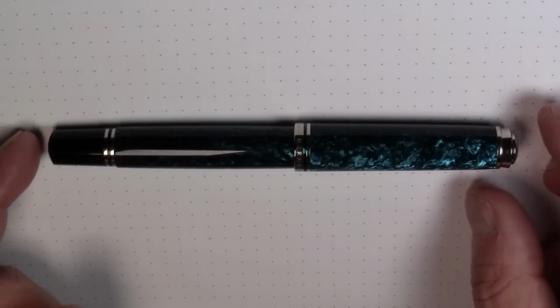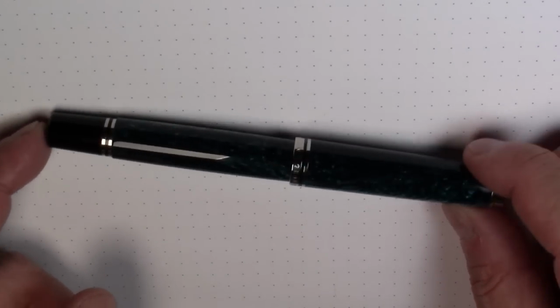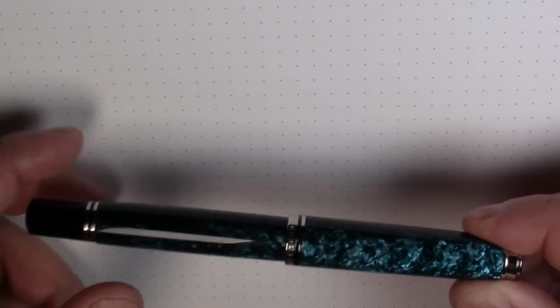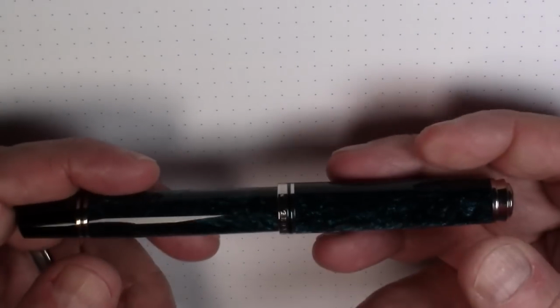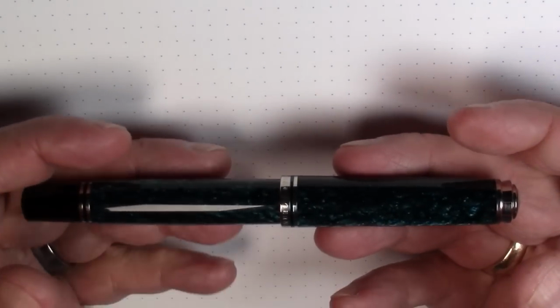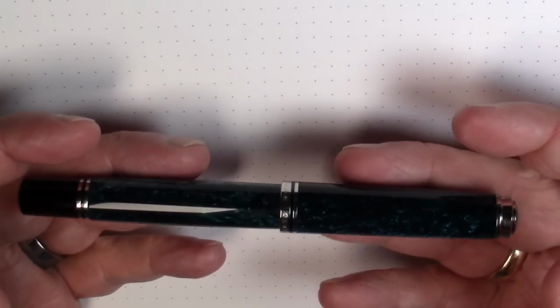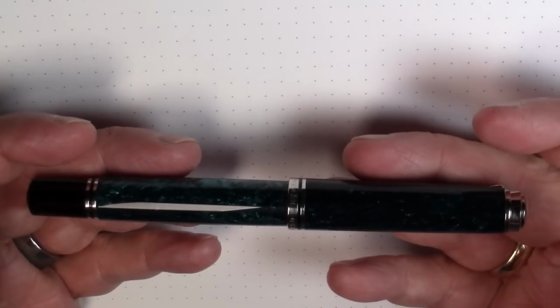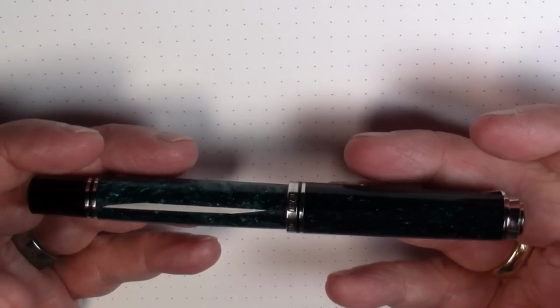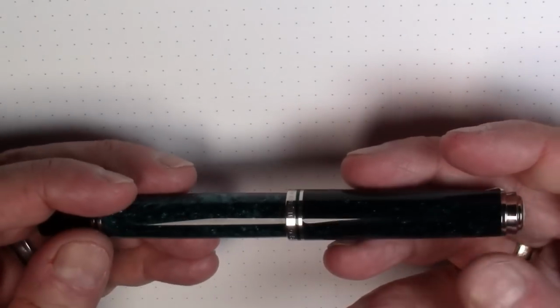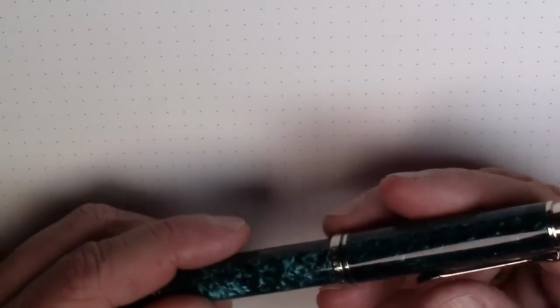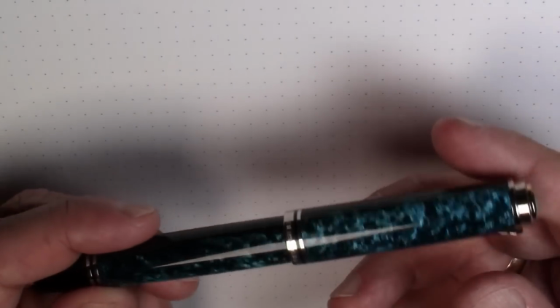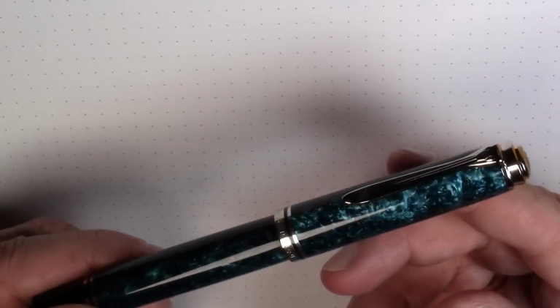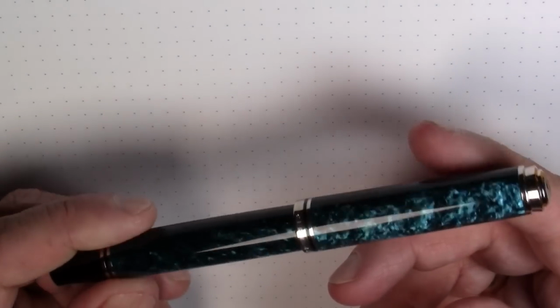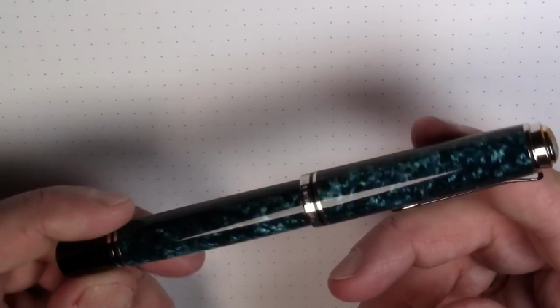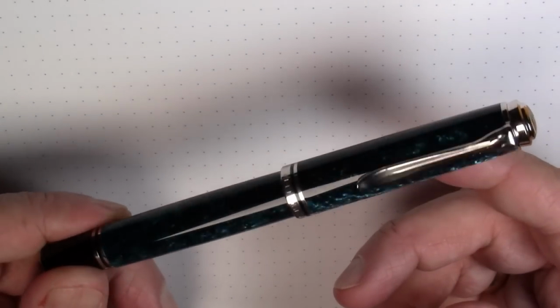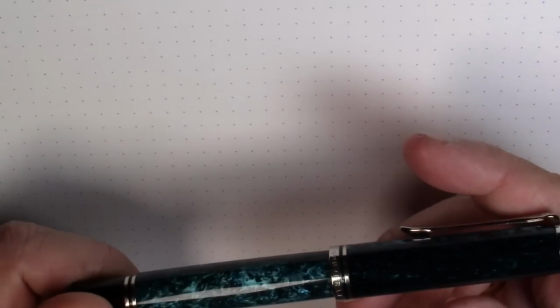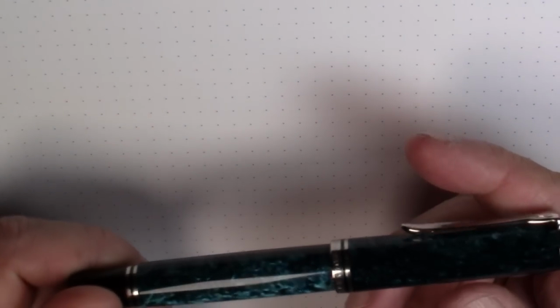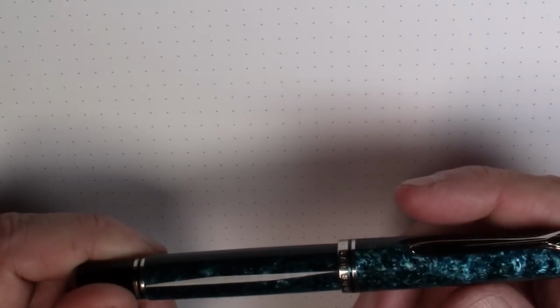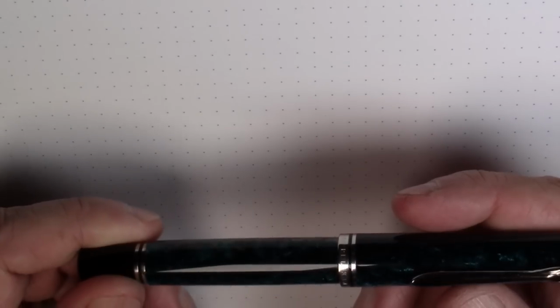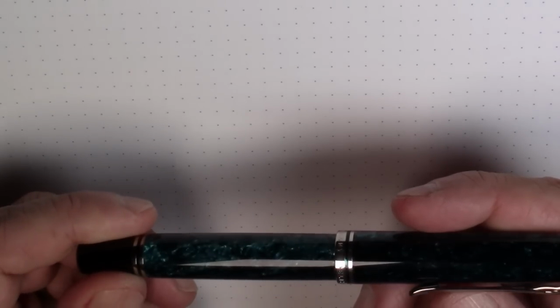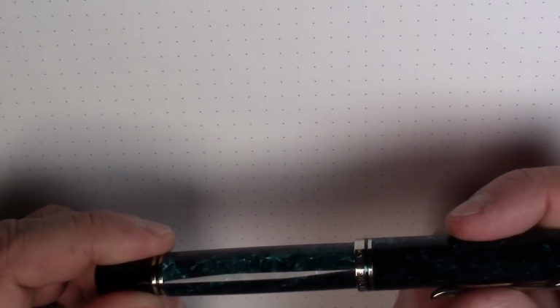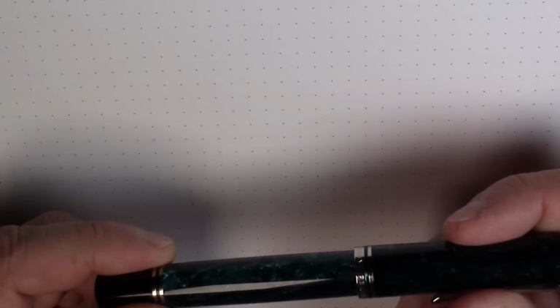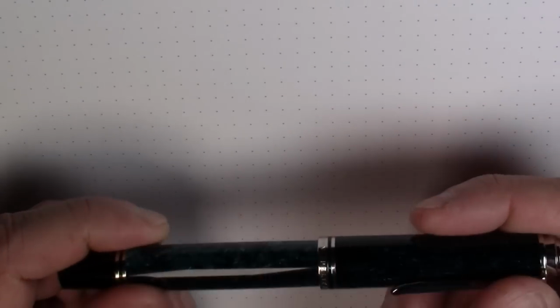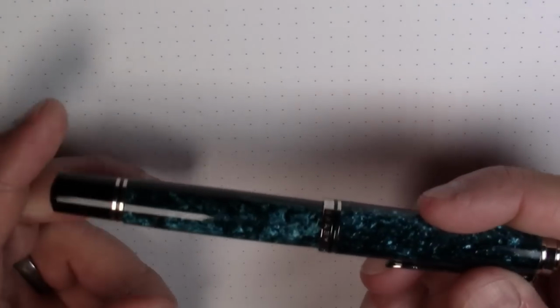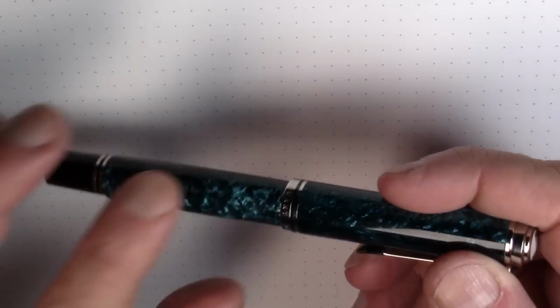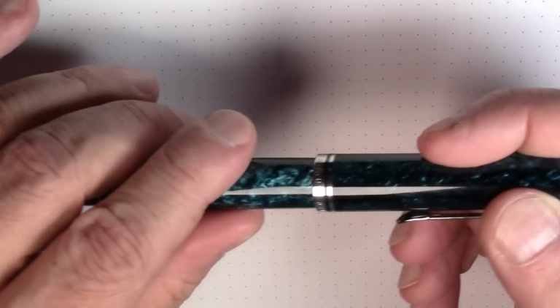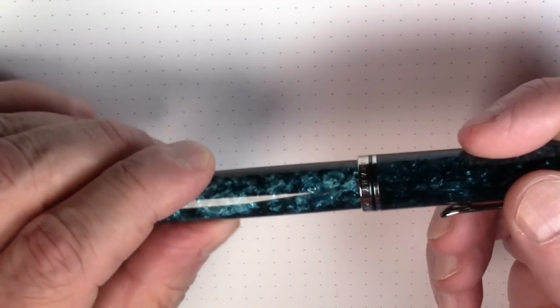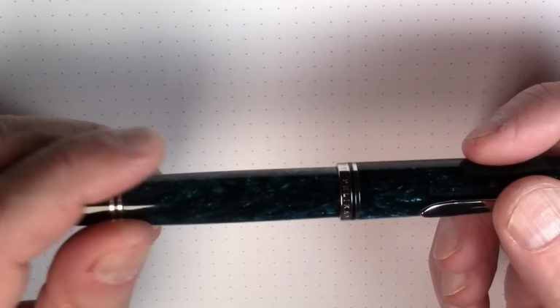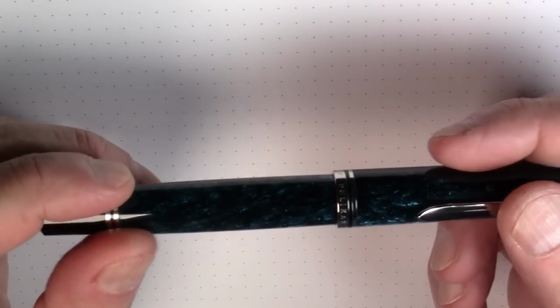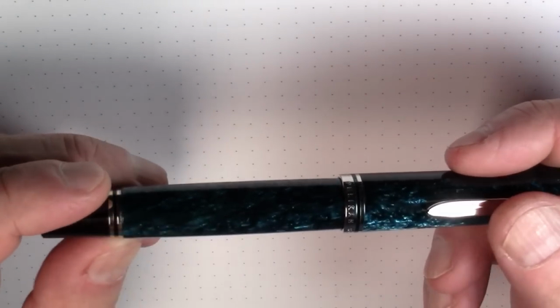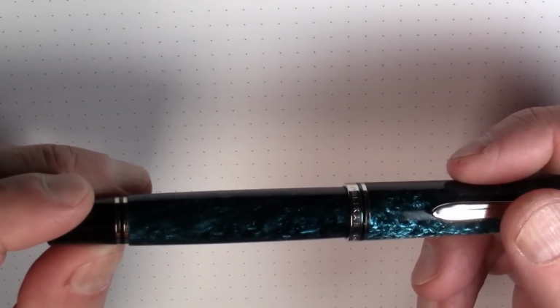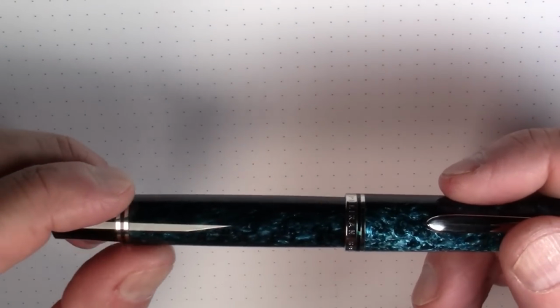It's a nice weight. It weighs 30 grams, which is a good weight — not too light, not too heavy. There's a decent amount of metal on here. The material itself on the body is mostly acrylic.